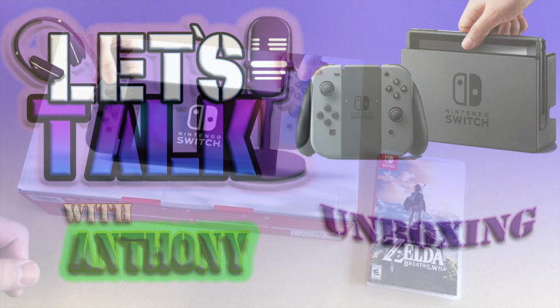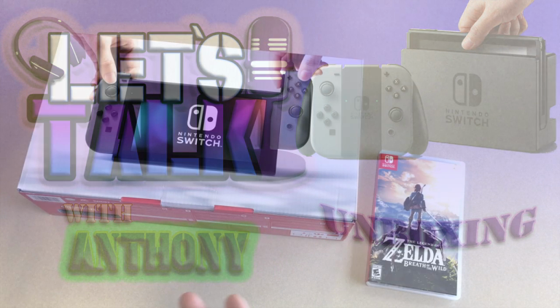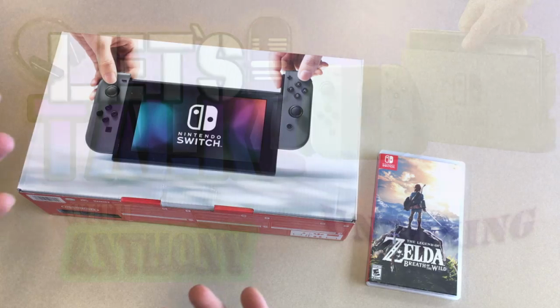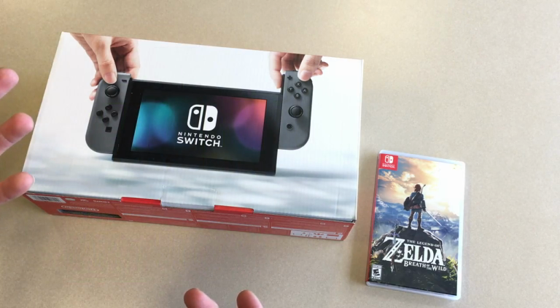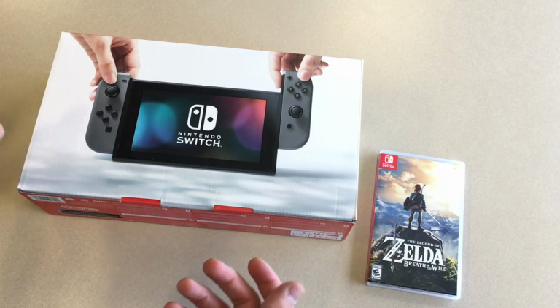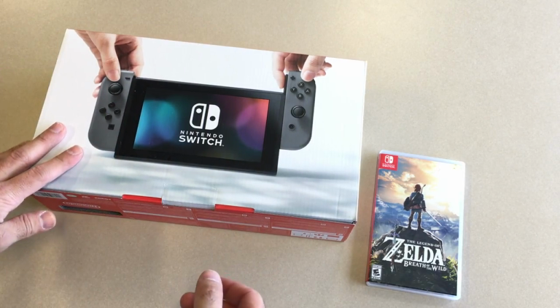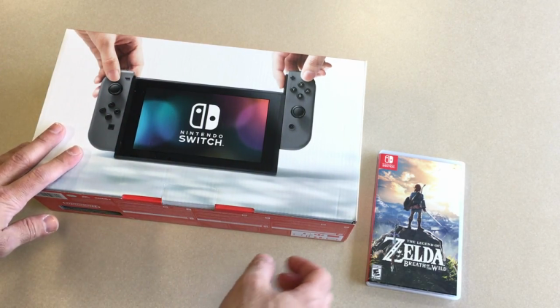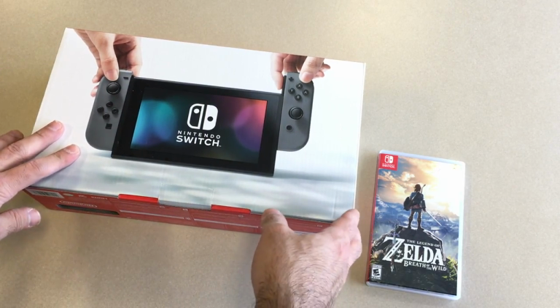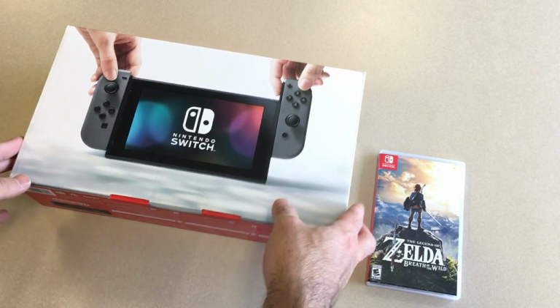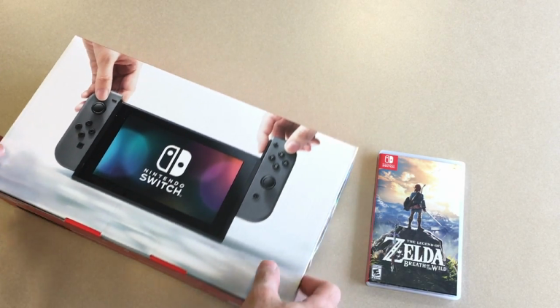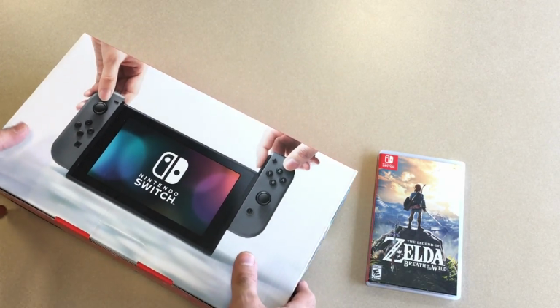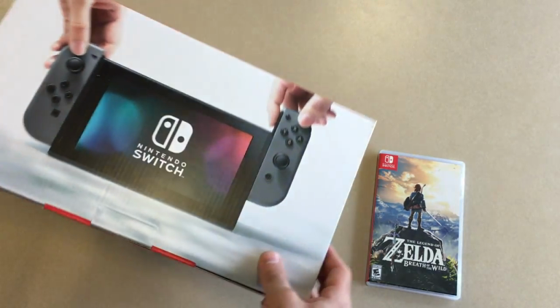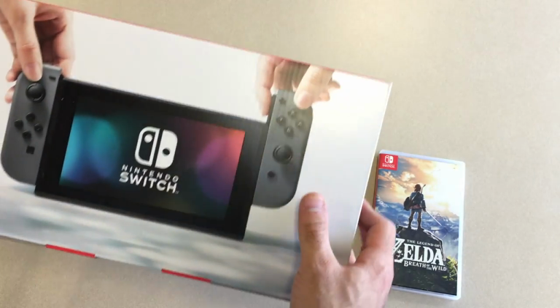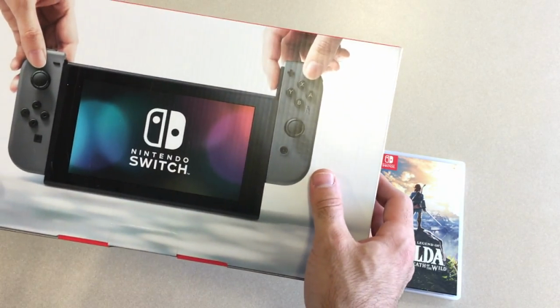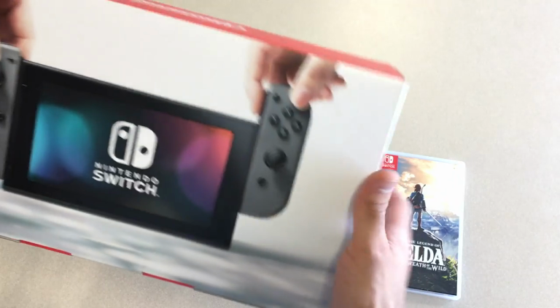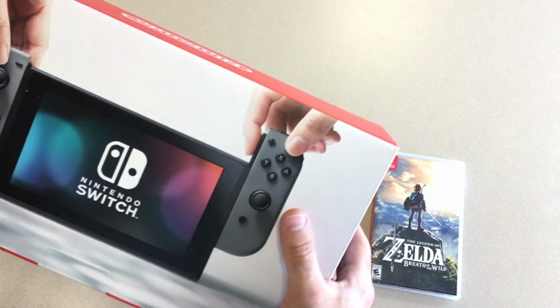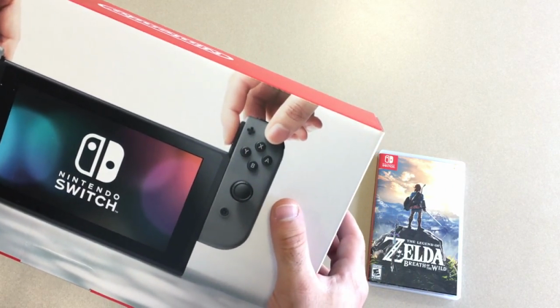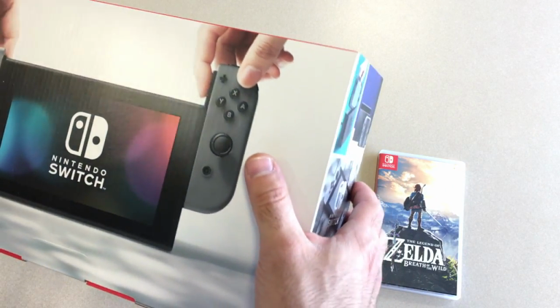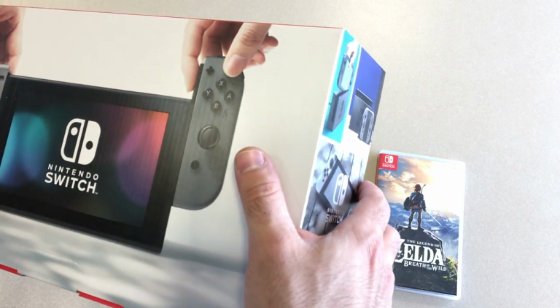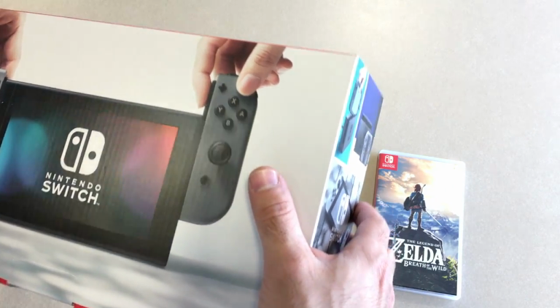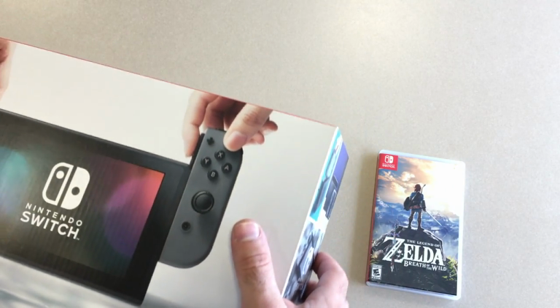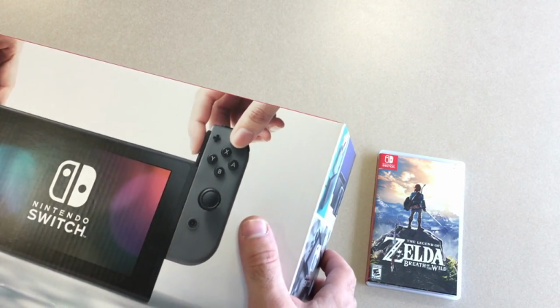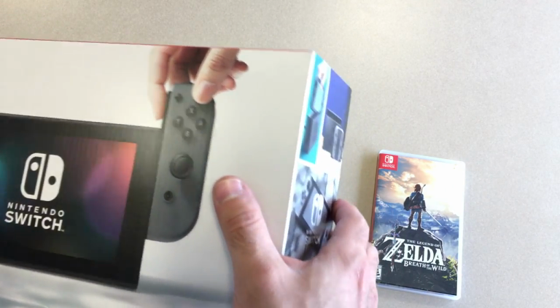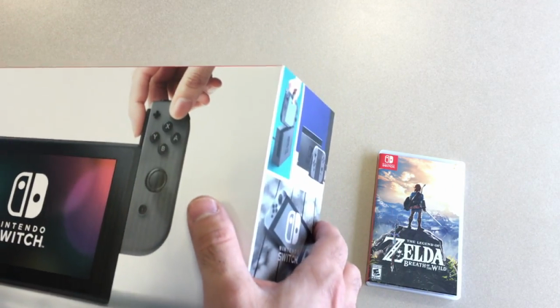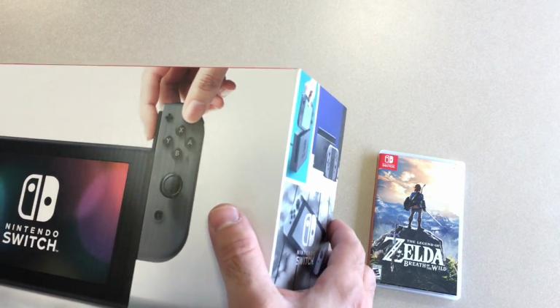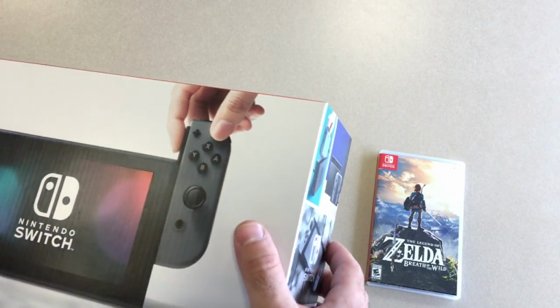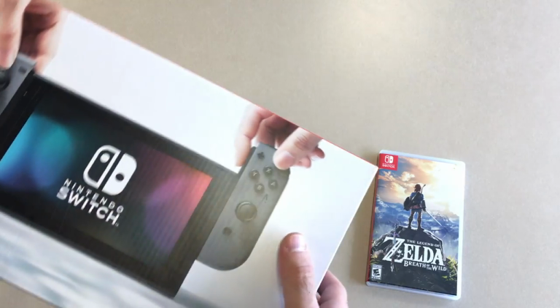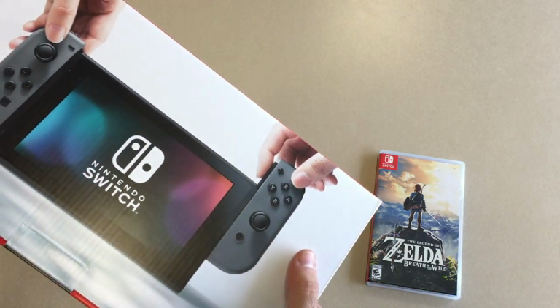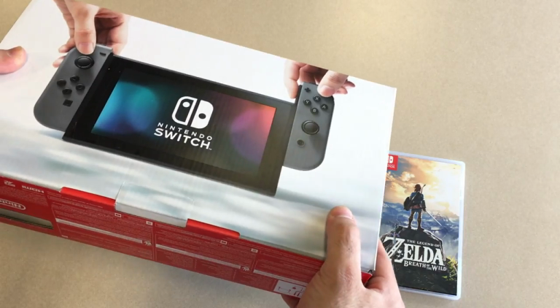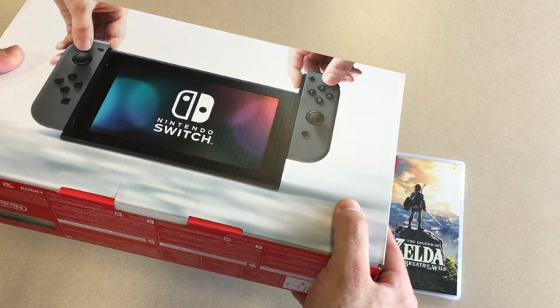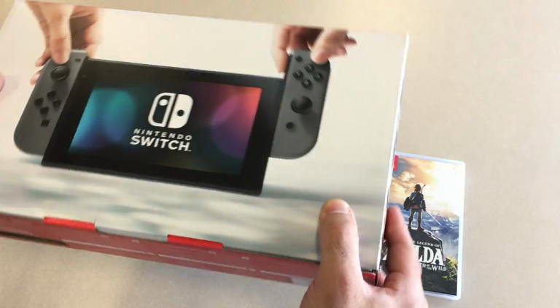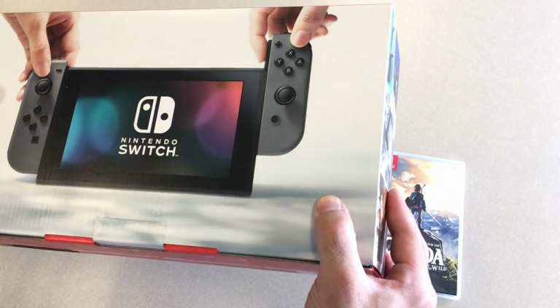What is going on everybody, Anthony here from Playthrough Live coming at you with another Let's Talk segment of our show where we go over game reviews, unboxings, discussions, tech videos, all that stuff. And today we are unboxing the Nintendo Switch.